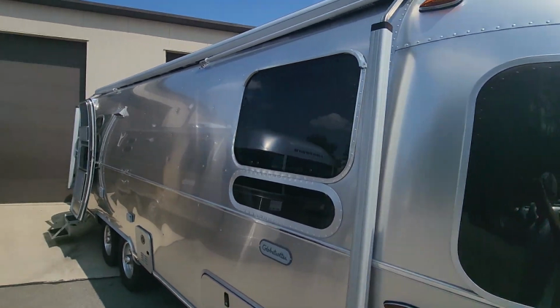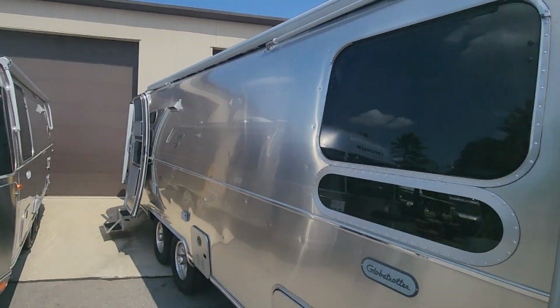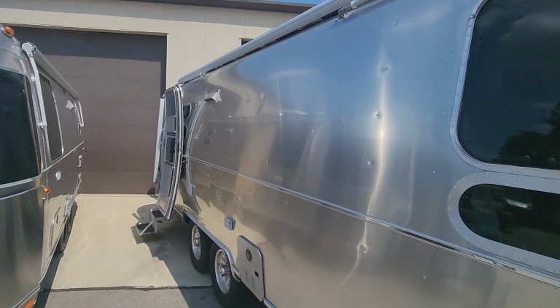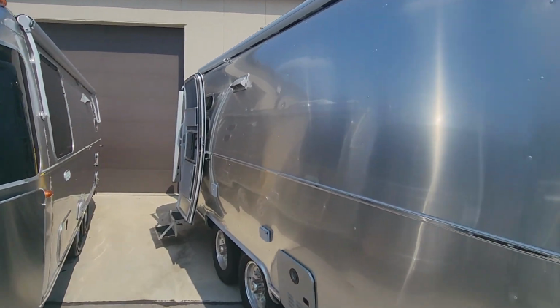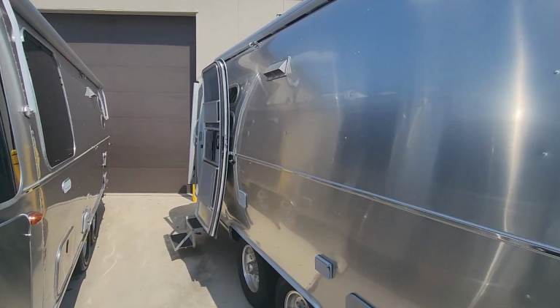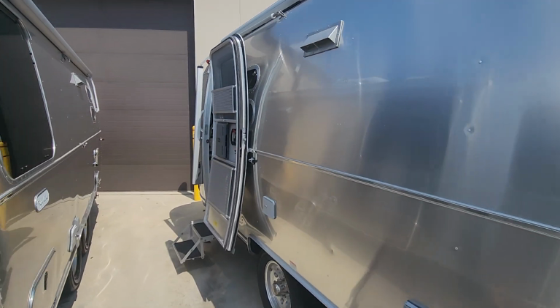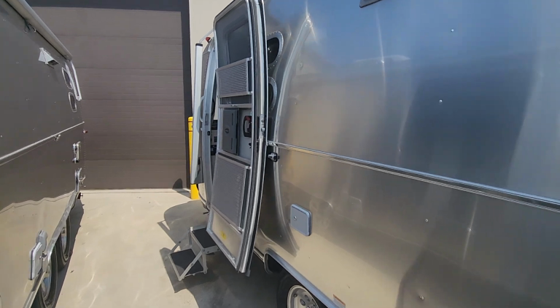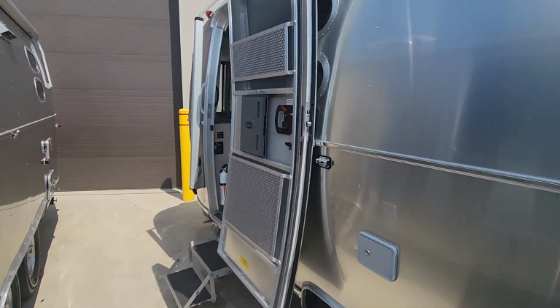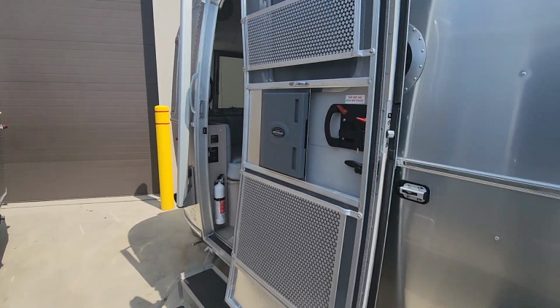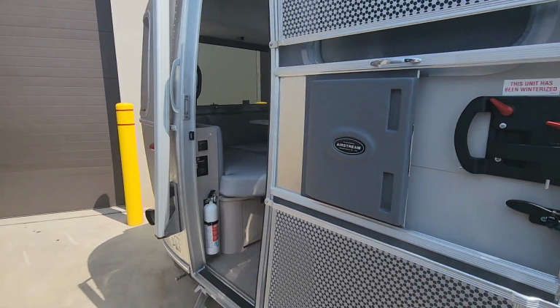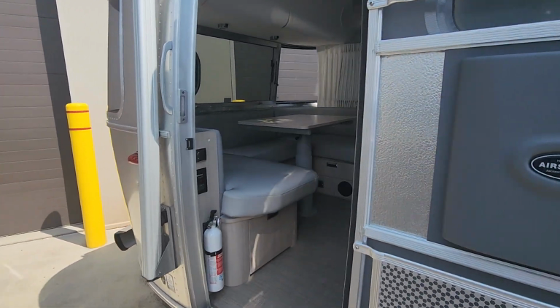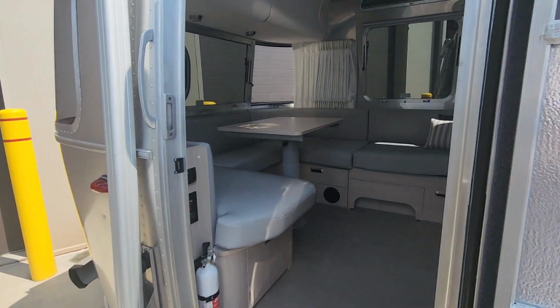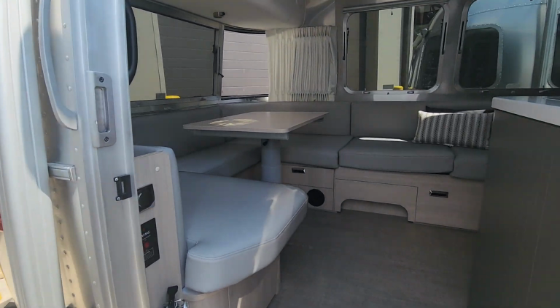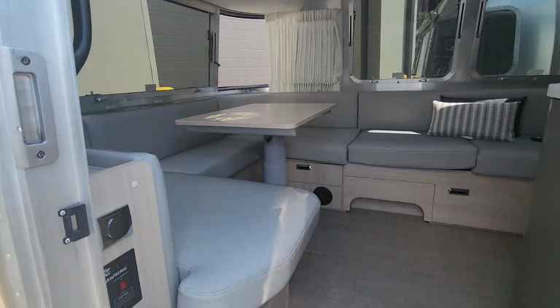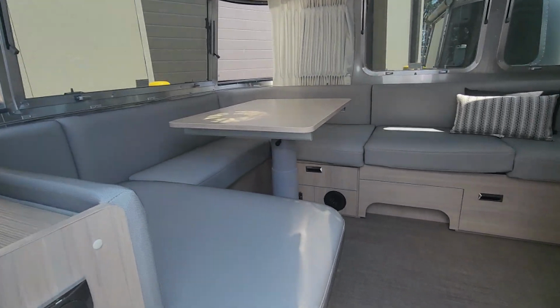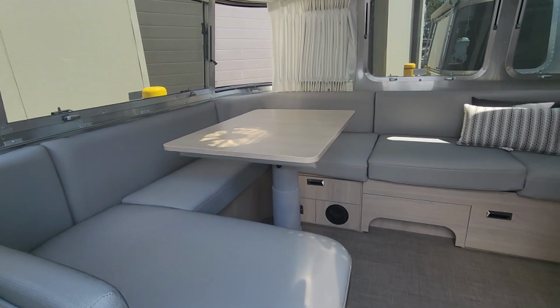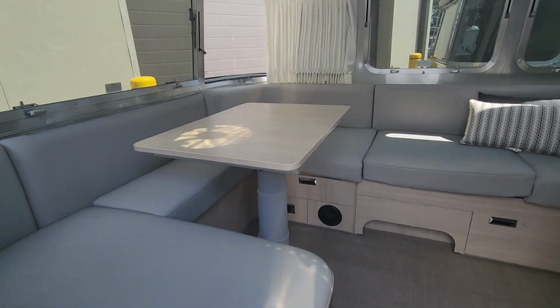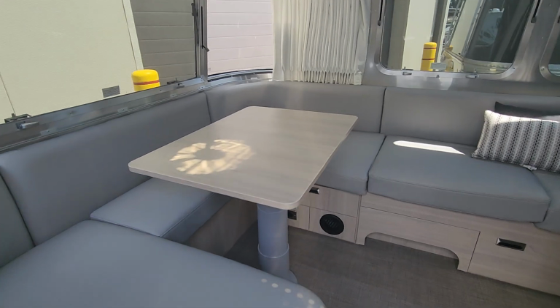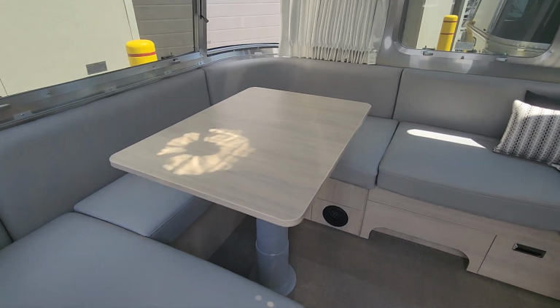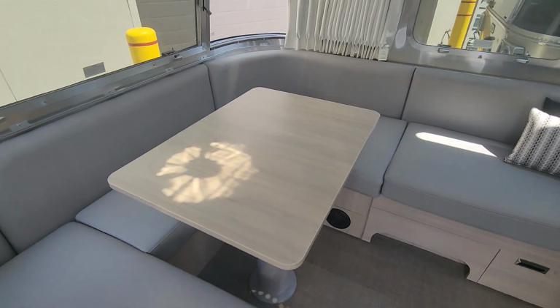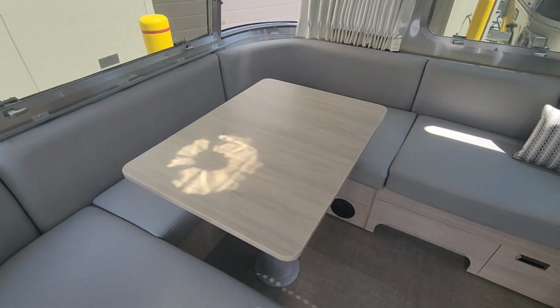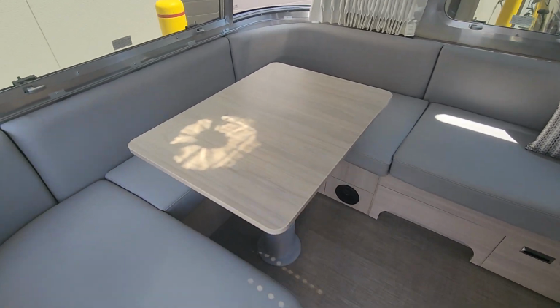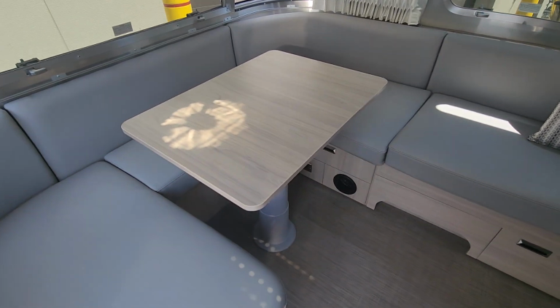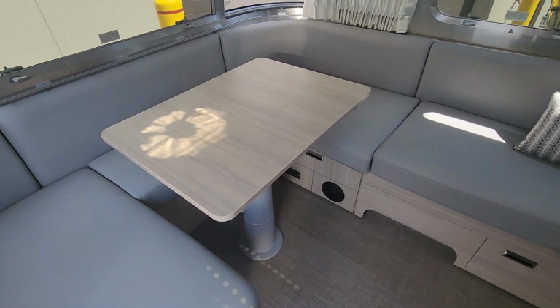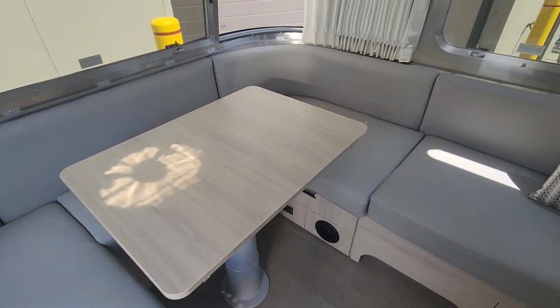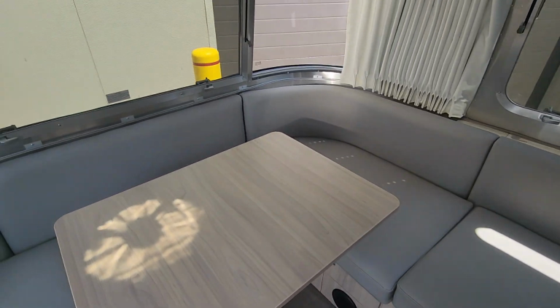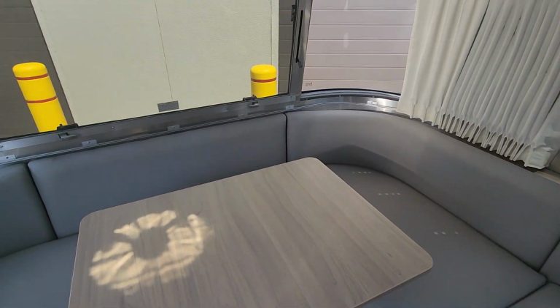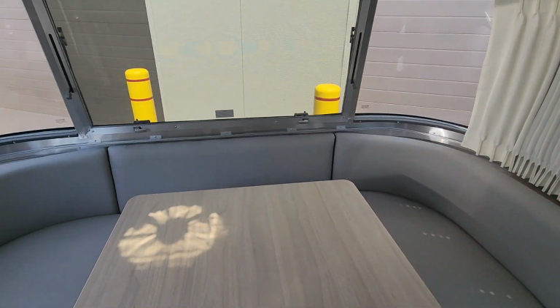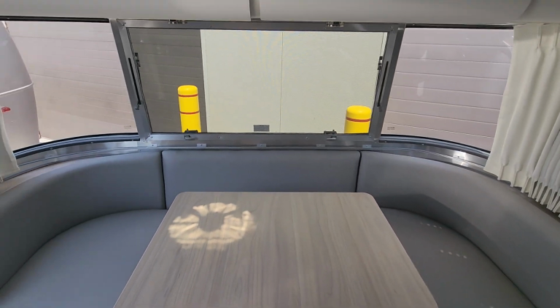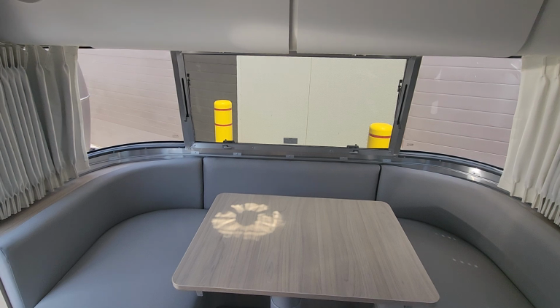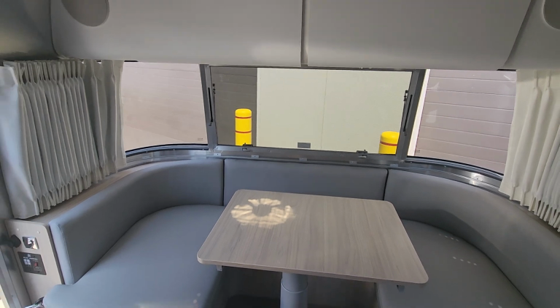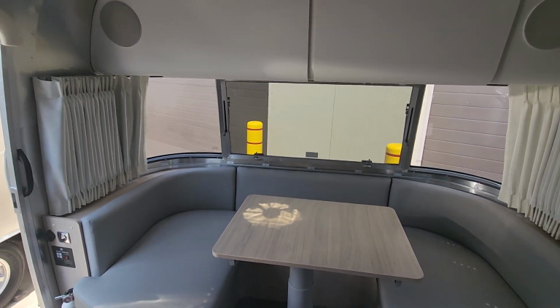We'll go ahead and move on to the interior now. This is a 2024 and a half, so you do have the upgraded table here as well as extra storage bays on the front side and sides.